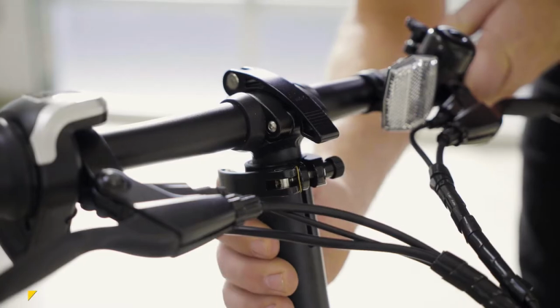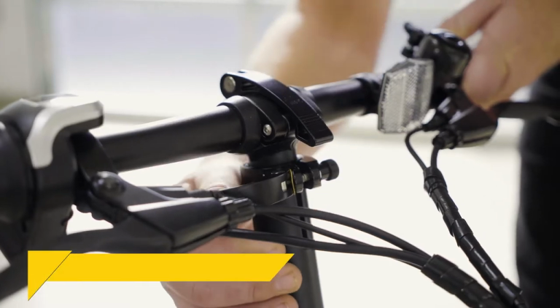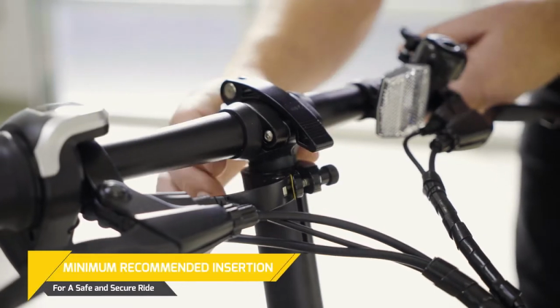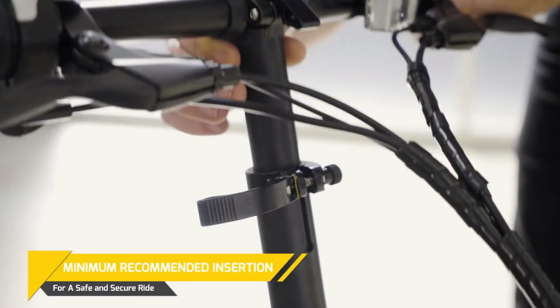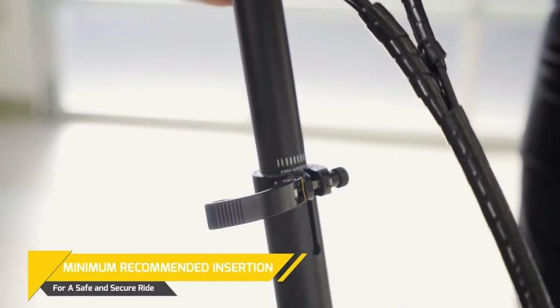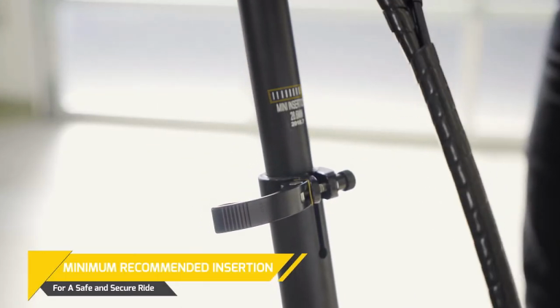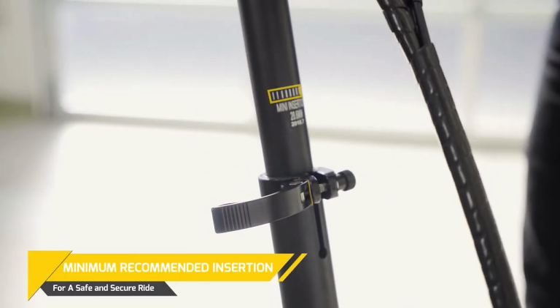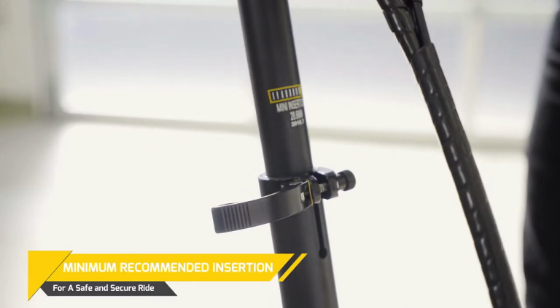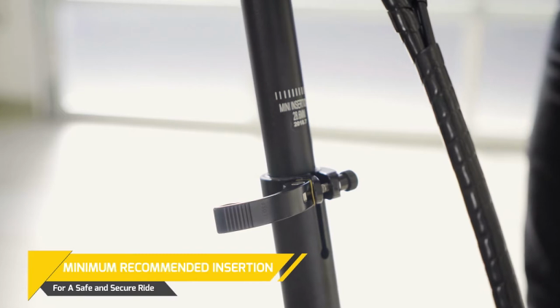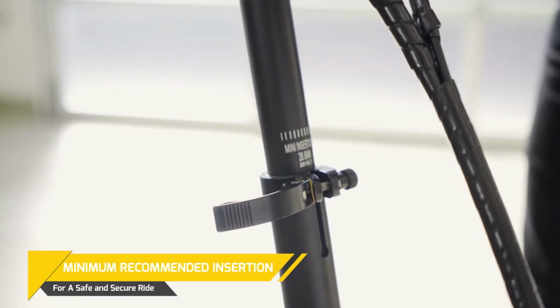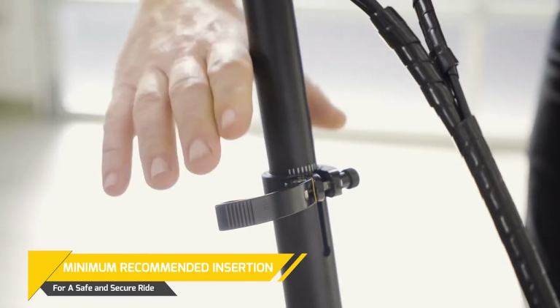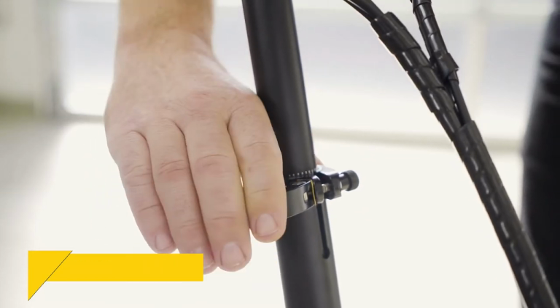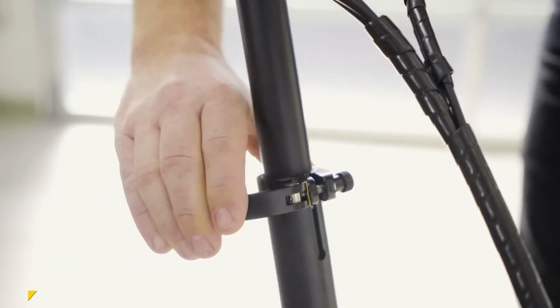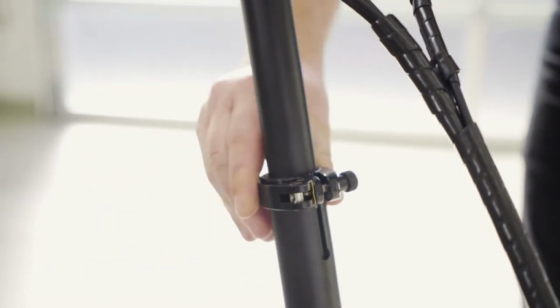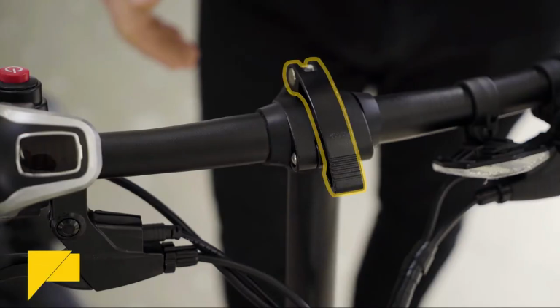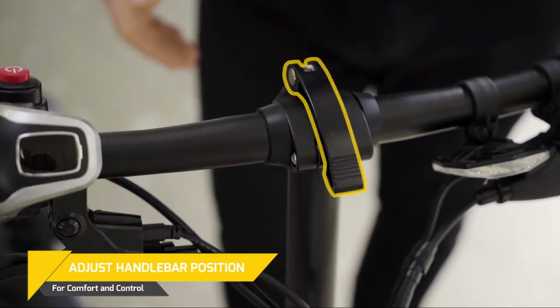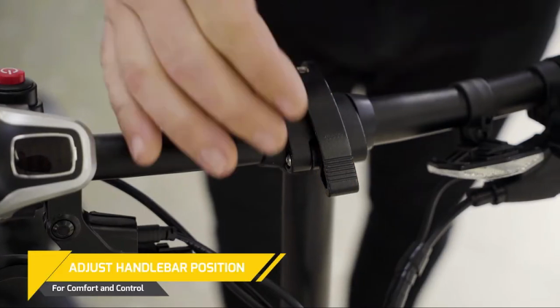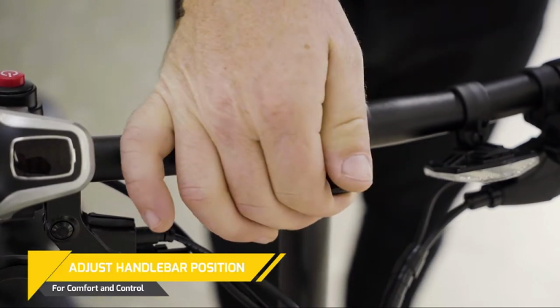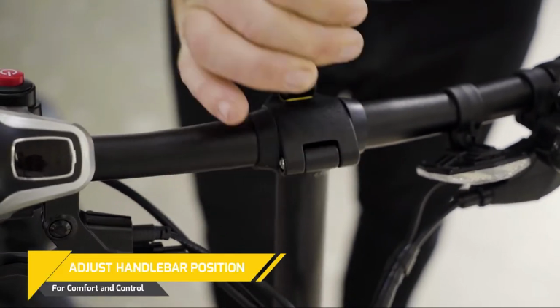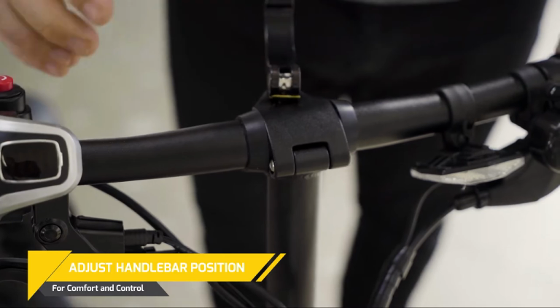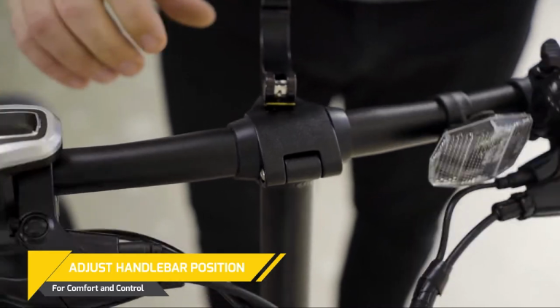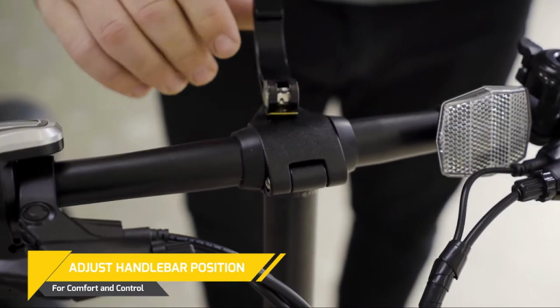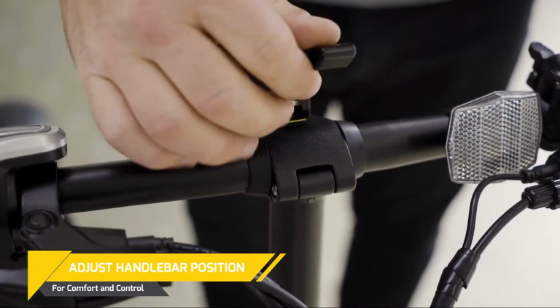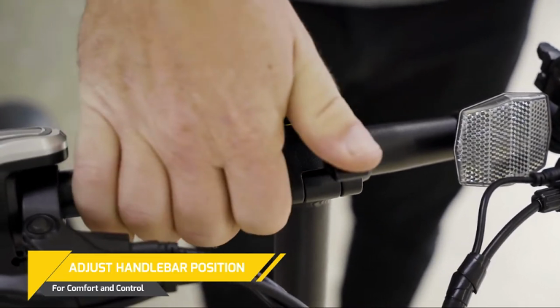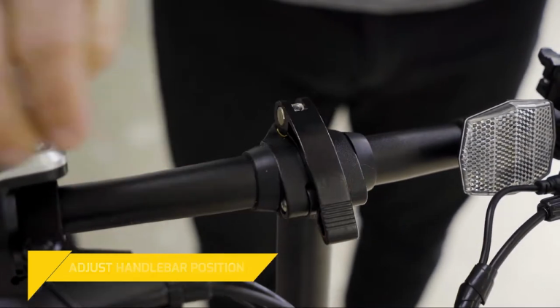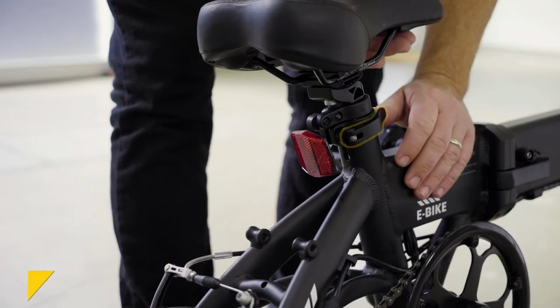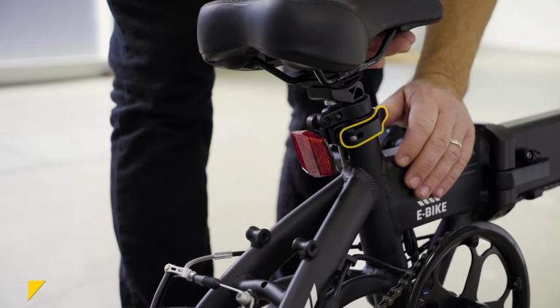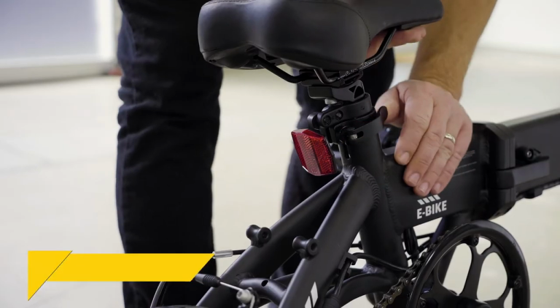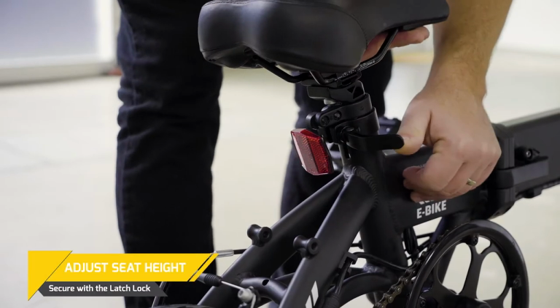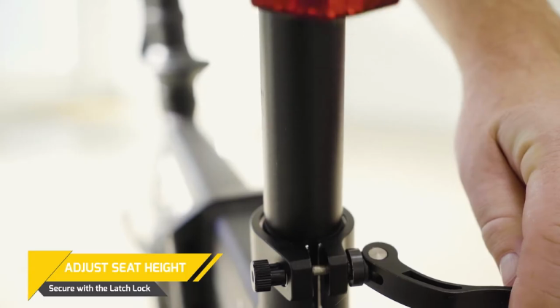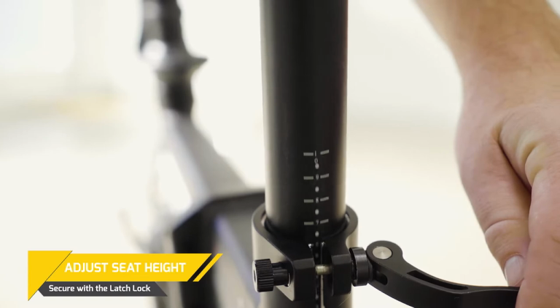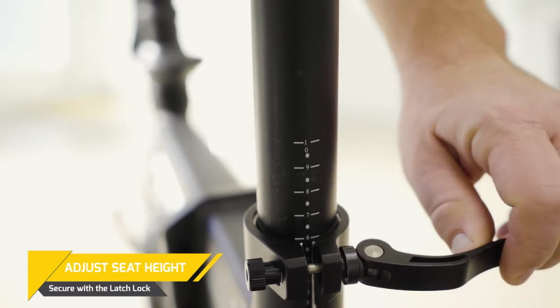Once latched, you can telescope up the handlebars to the perfect riding height, but not beyond the safety marks. To adjust the grip rotation, release the top latch and find a comfortable position before locking. Adjust the seat post height and do not exceed the safety marks.